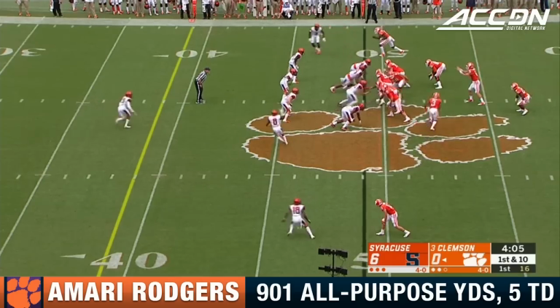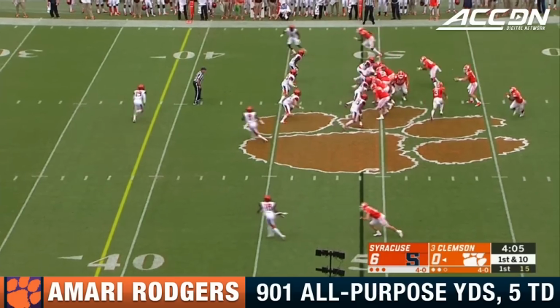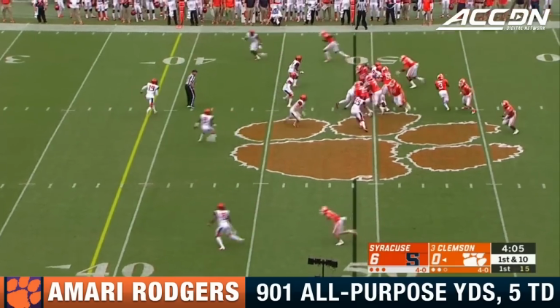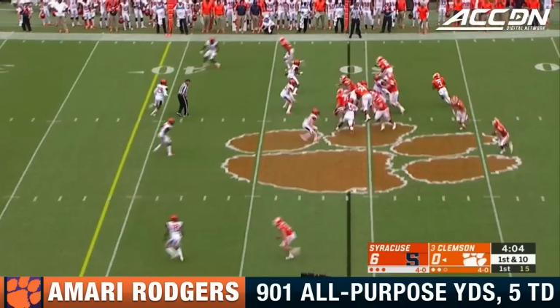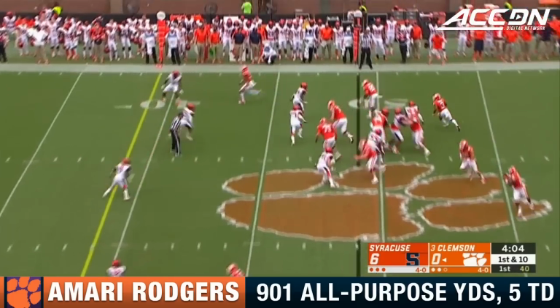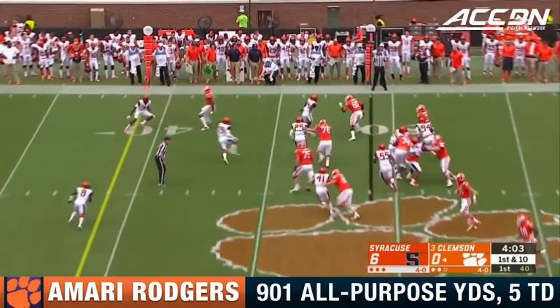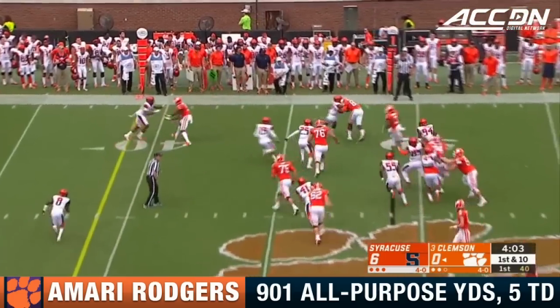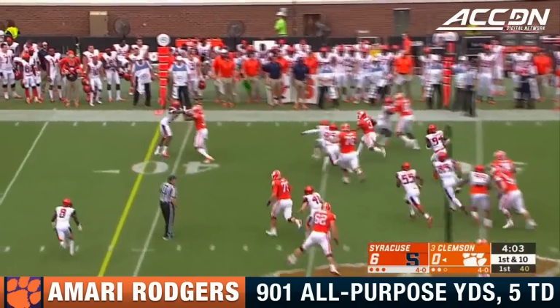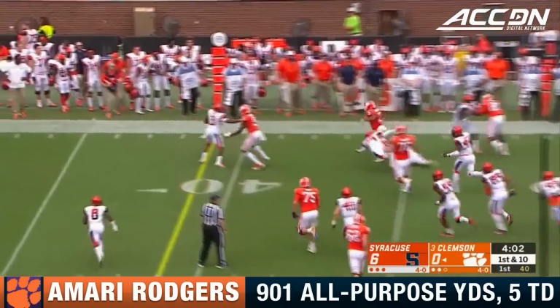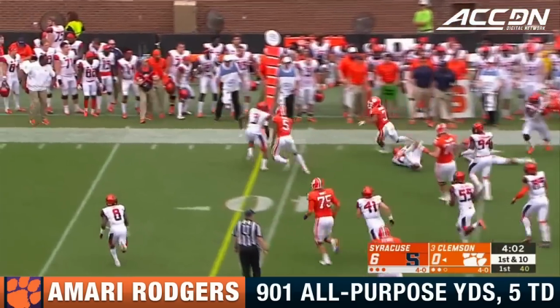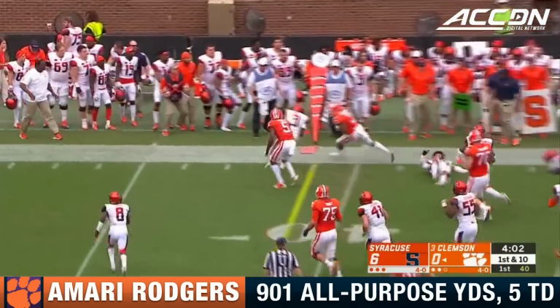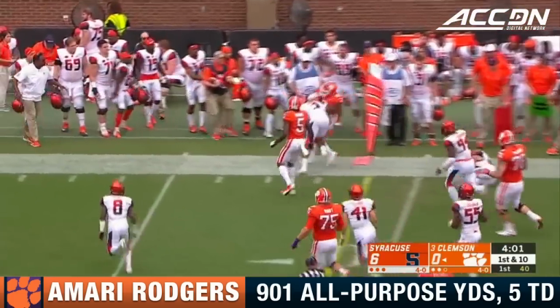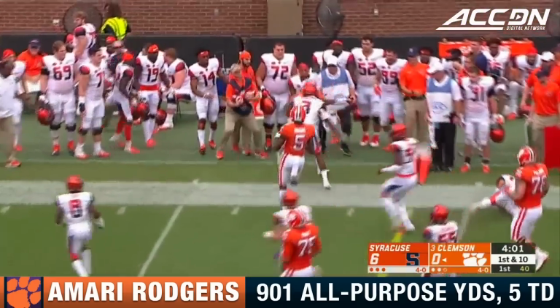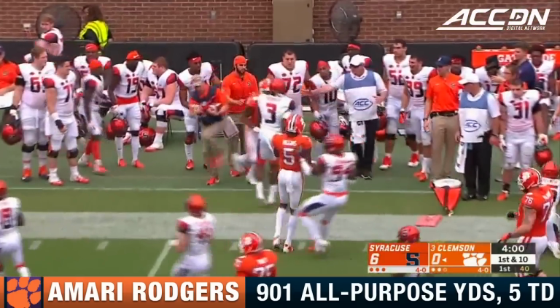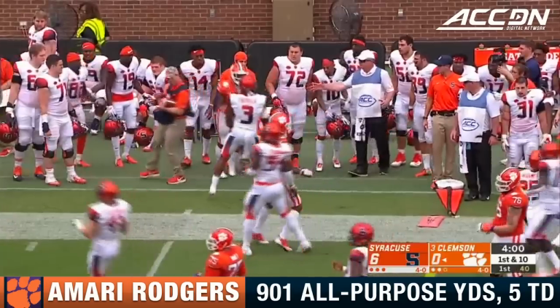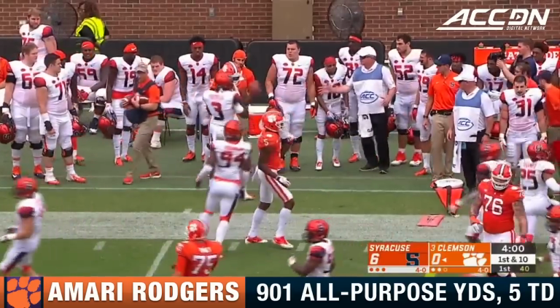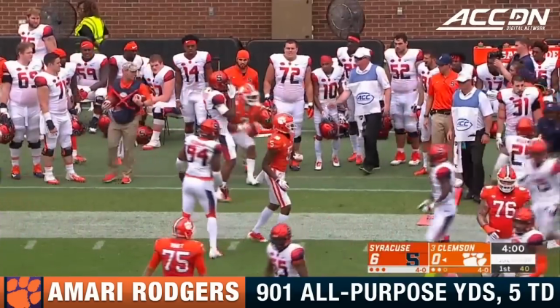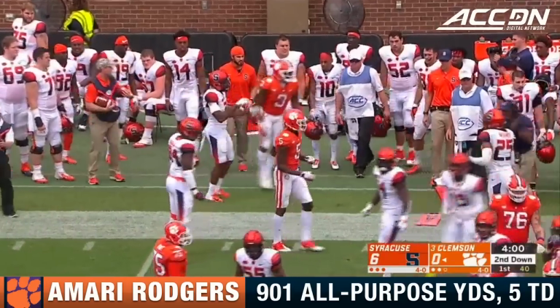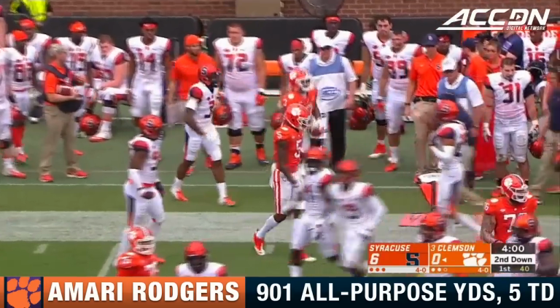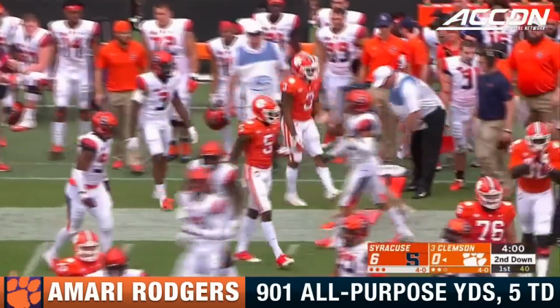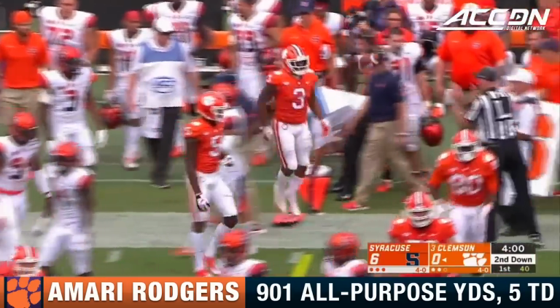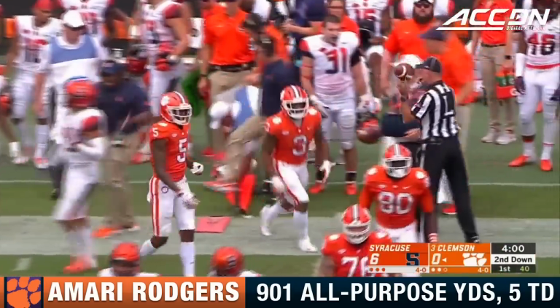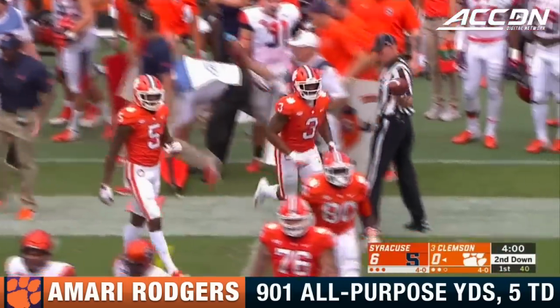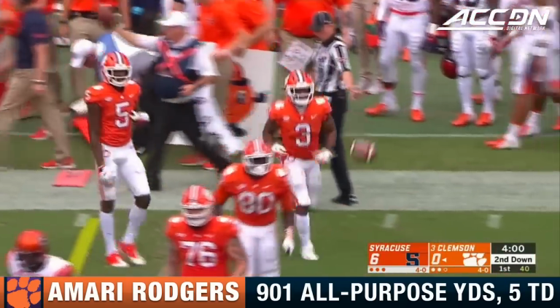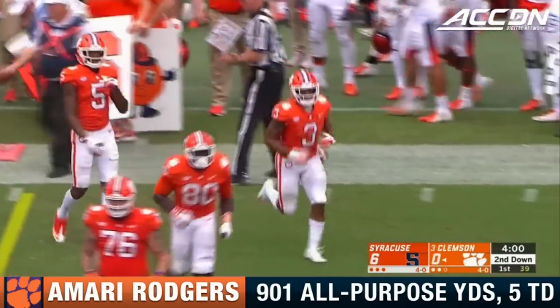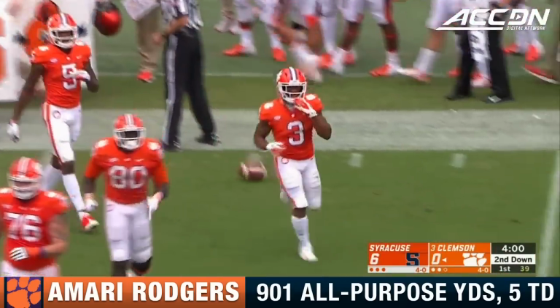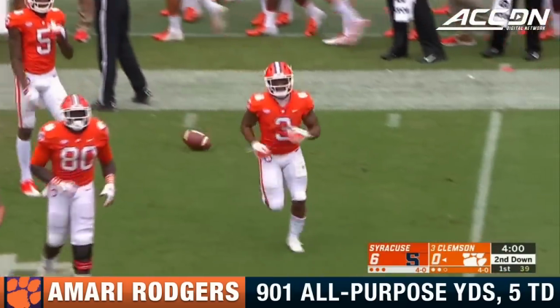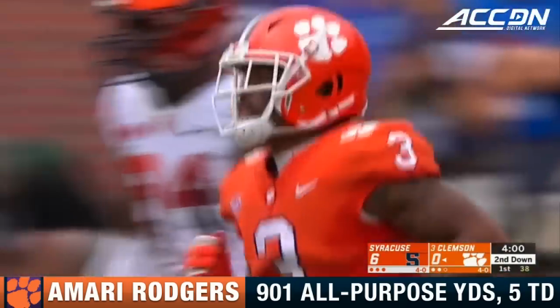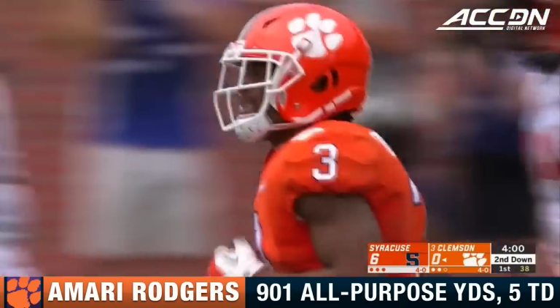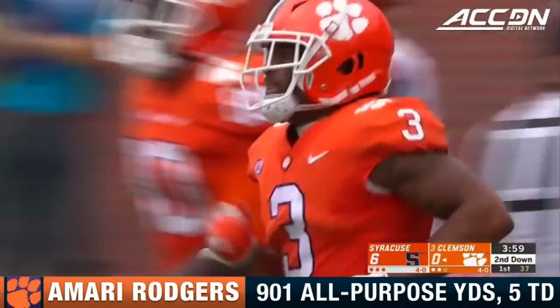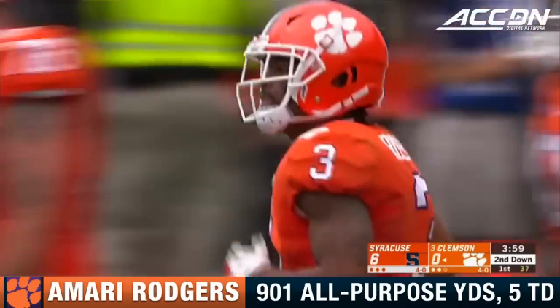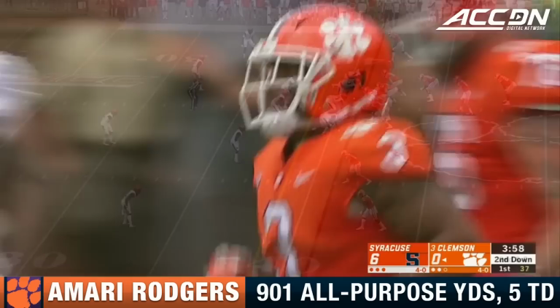Trevor Lawrence, just the sixth true freshman to start a game at quarterback for Clemson, got the ball to Amari Rodgers, and he is out of bounds shy of the first down in Syracuse territory at the 41.